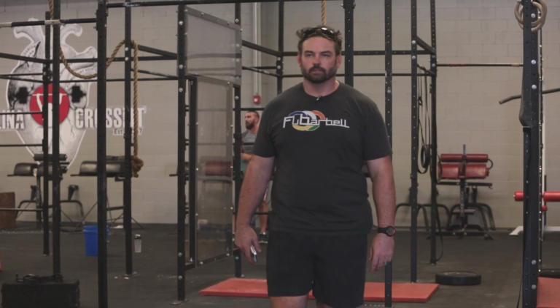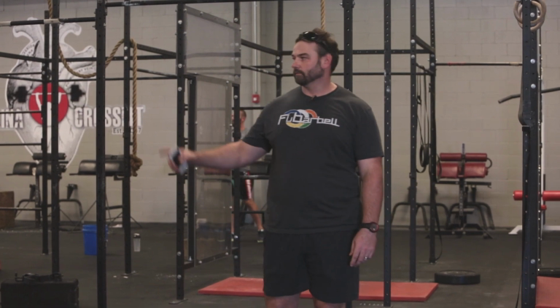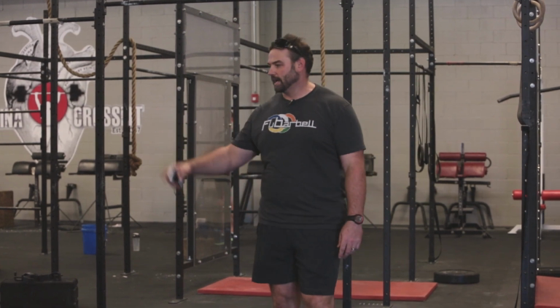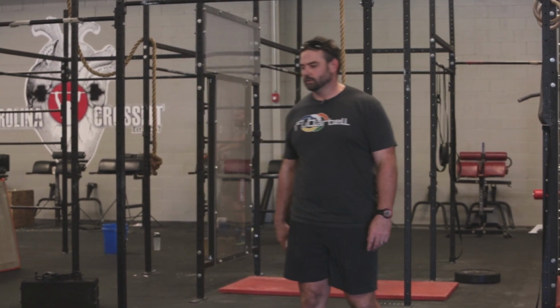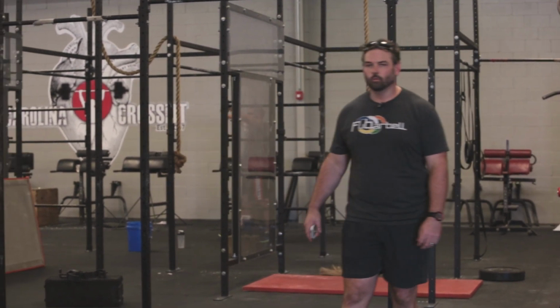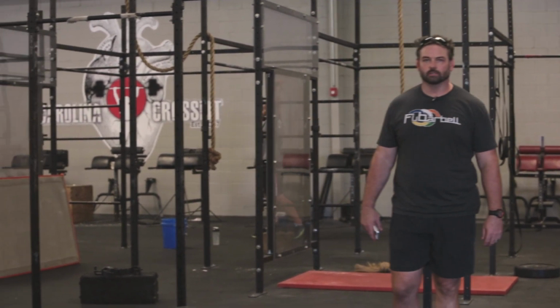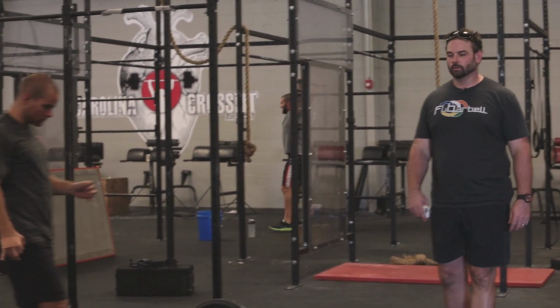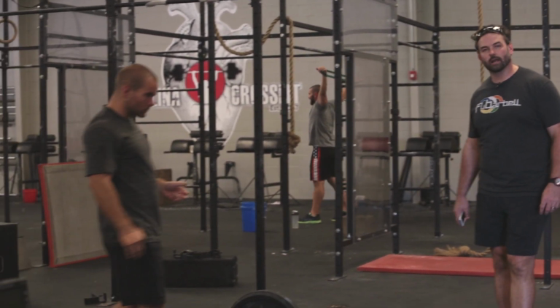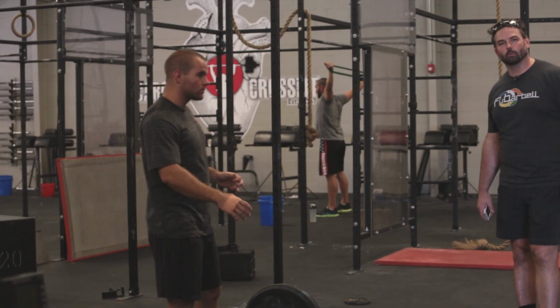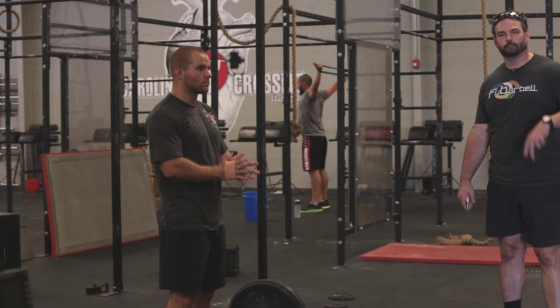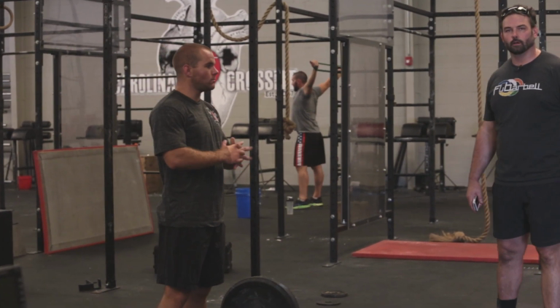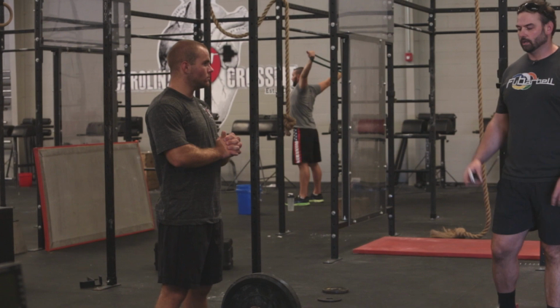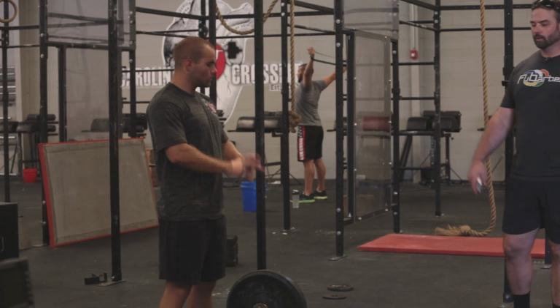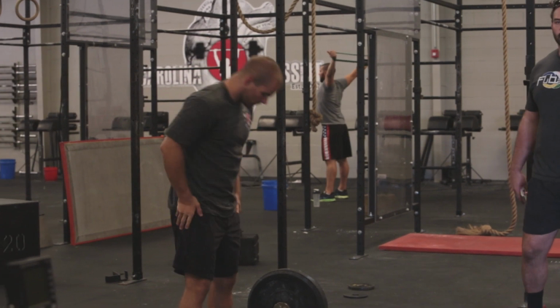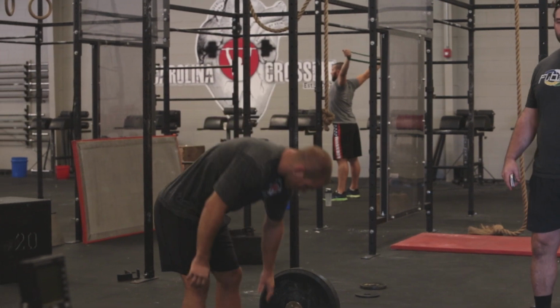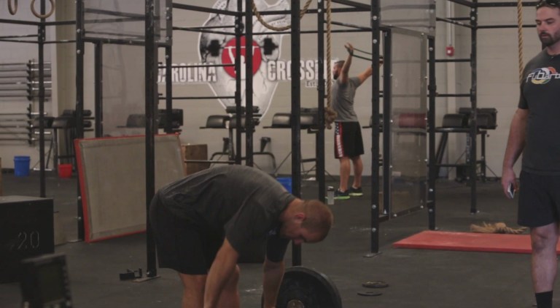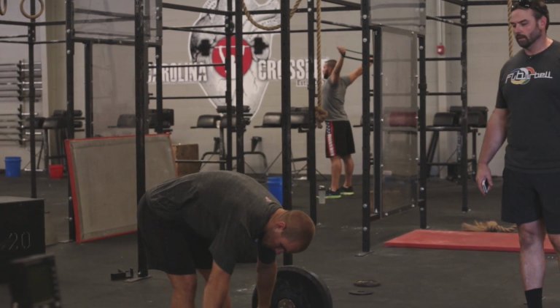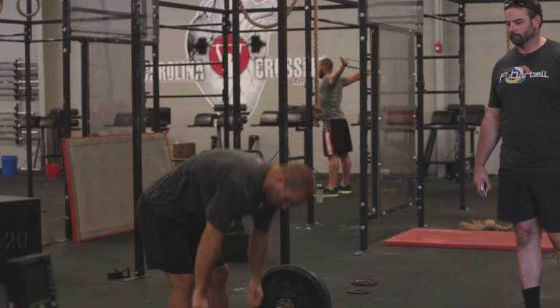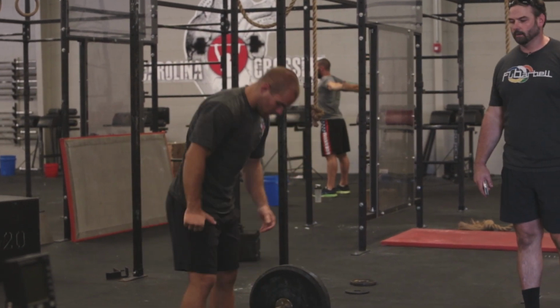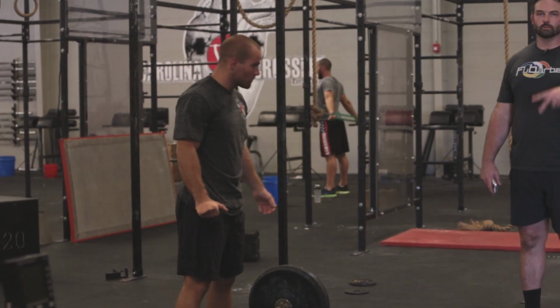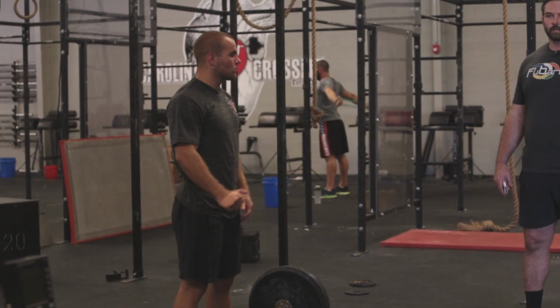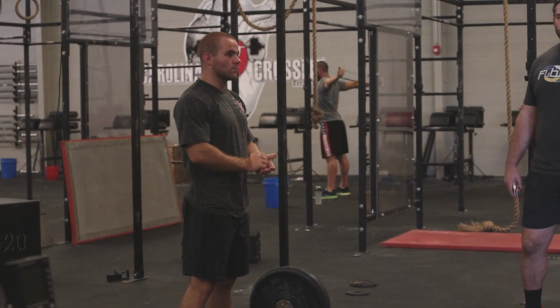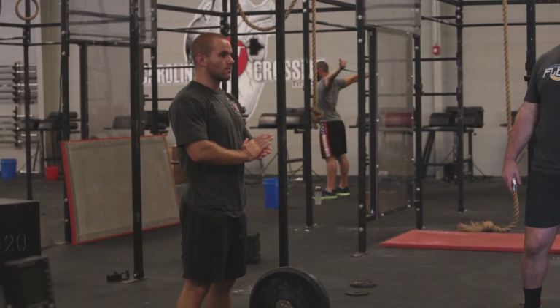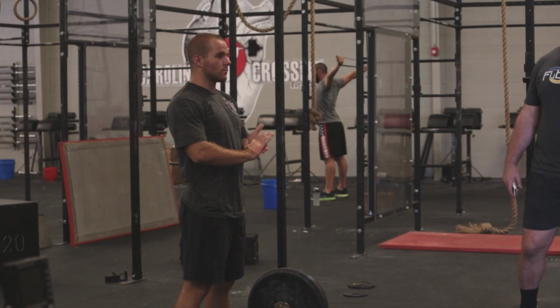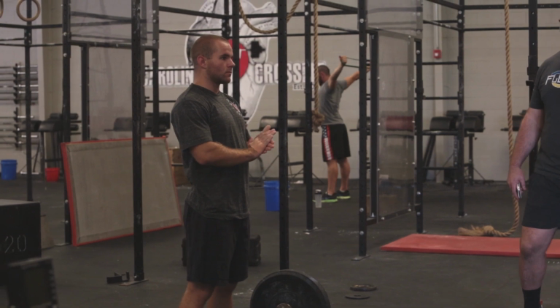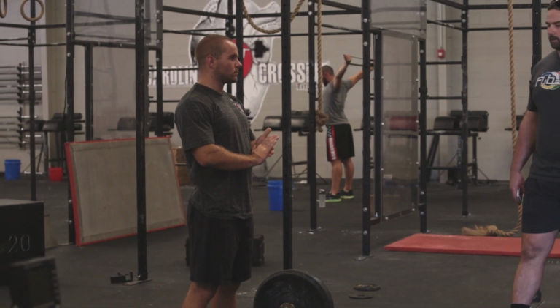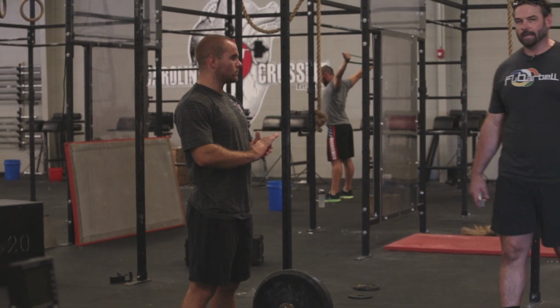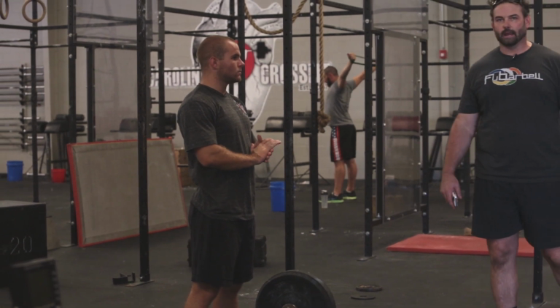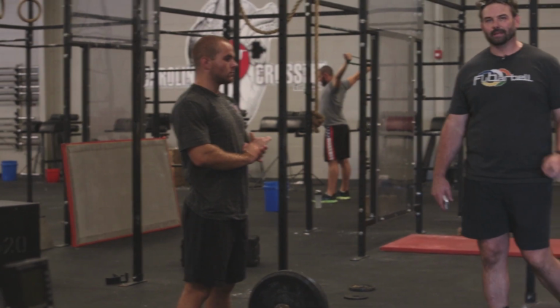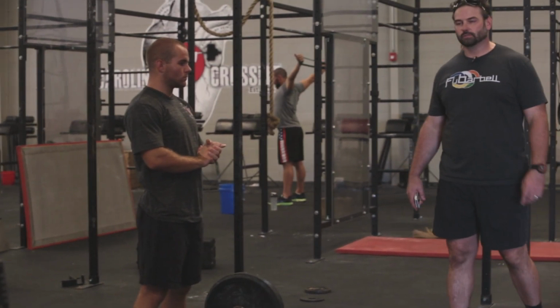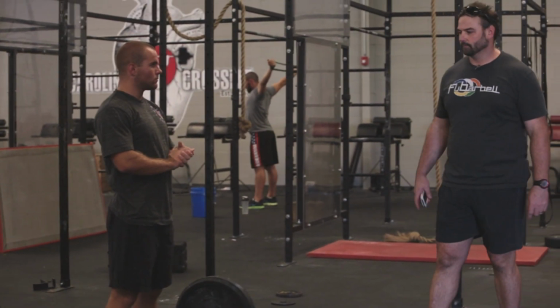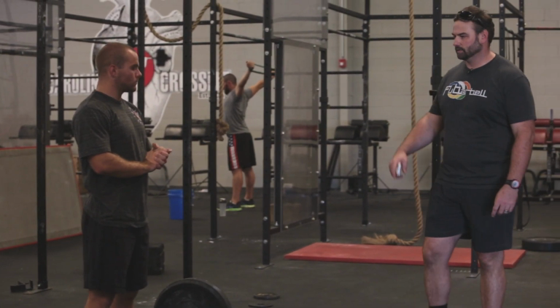Today I have Zach here. He's going to work with us on doing a squat clean — what we're looking for. He's going to build up to a heavy single, and then from there, two-minute rest, right into our eight-minute AMRAP at 90%.